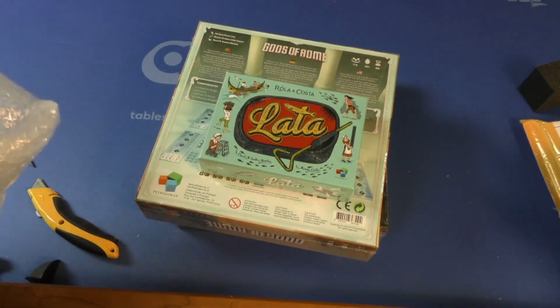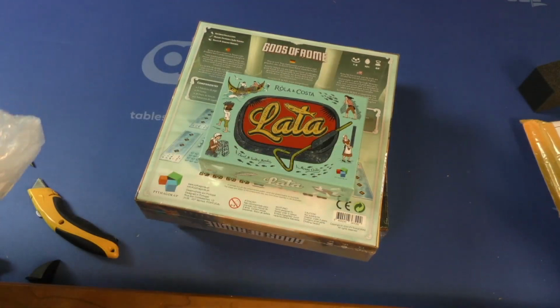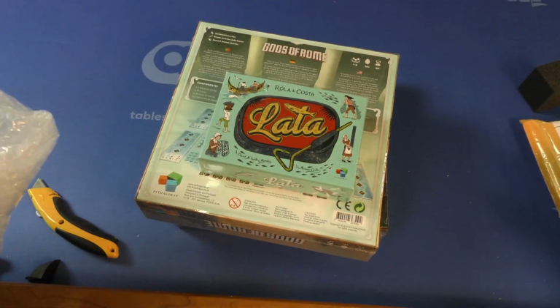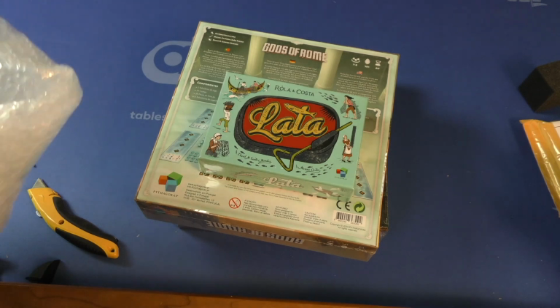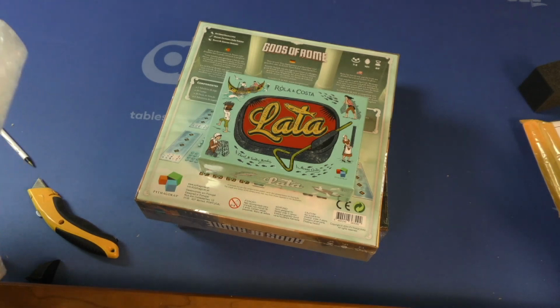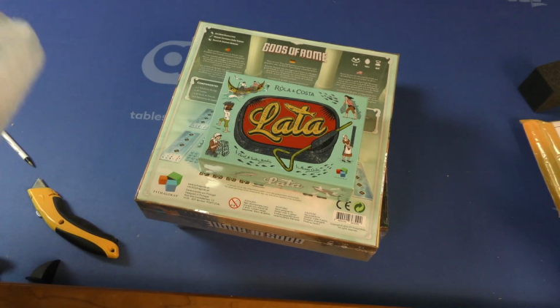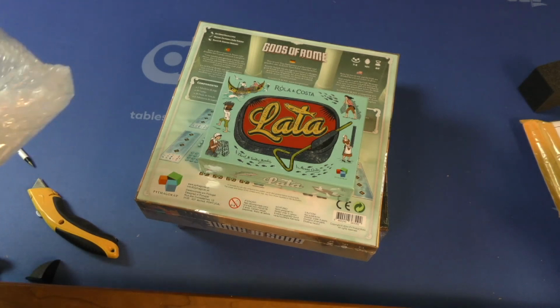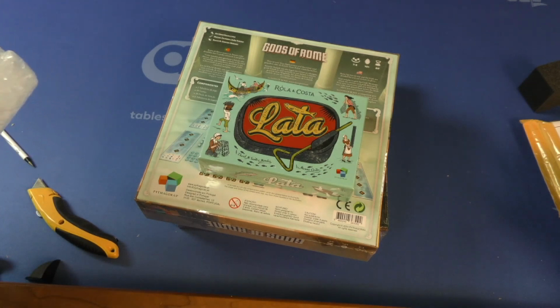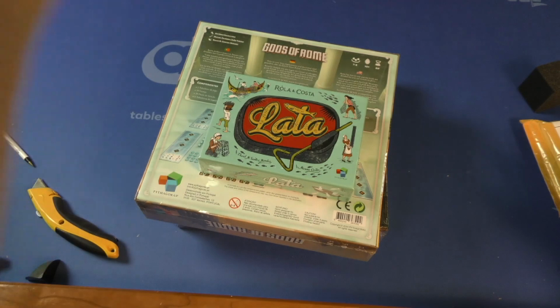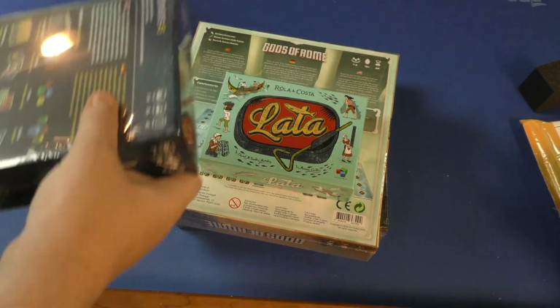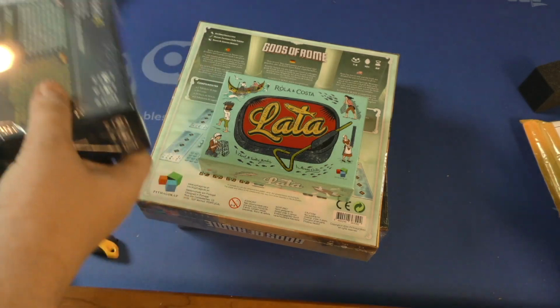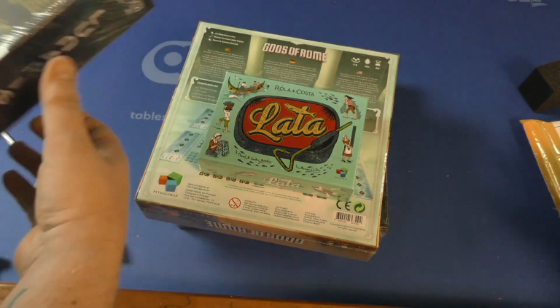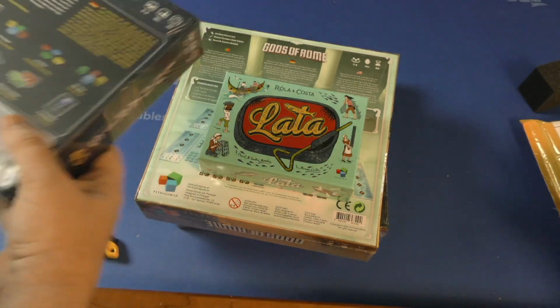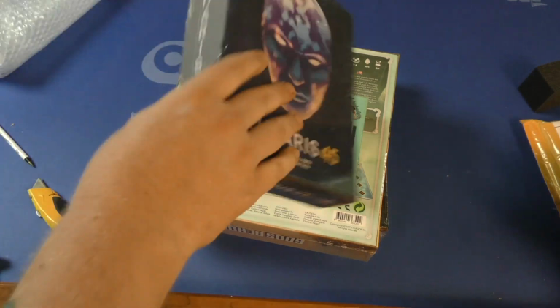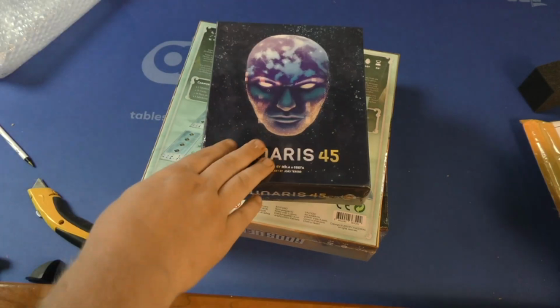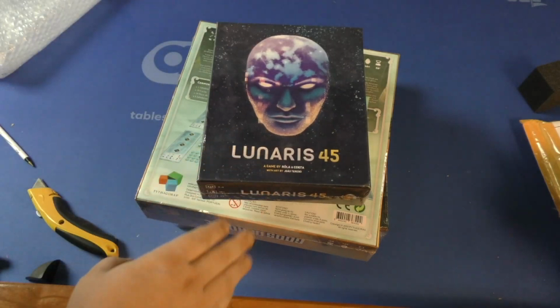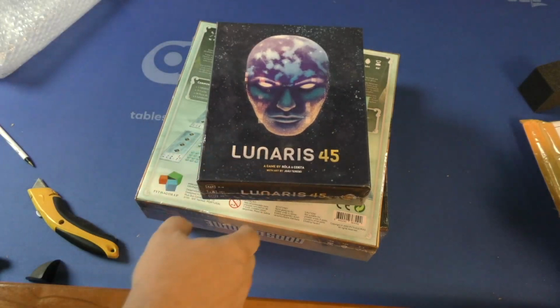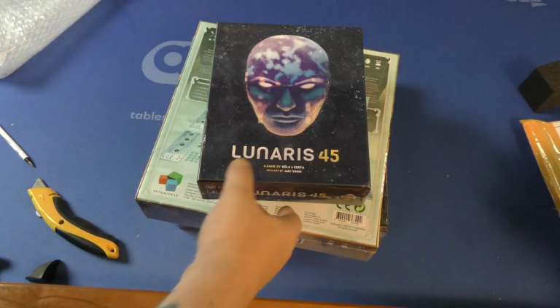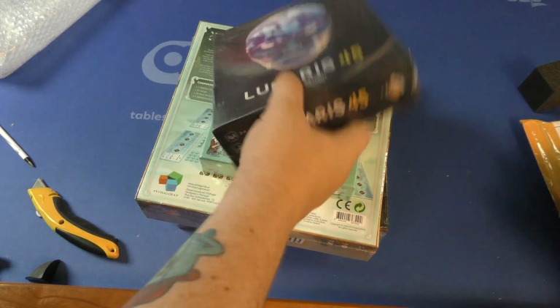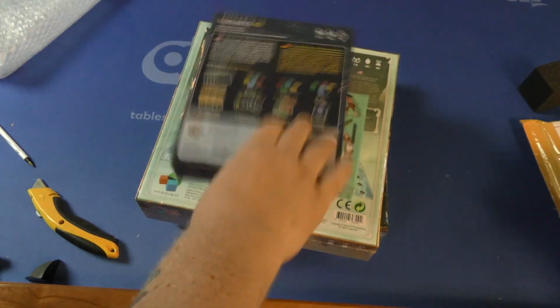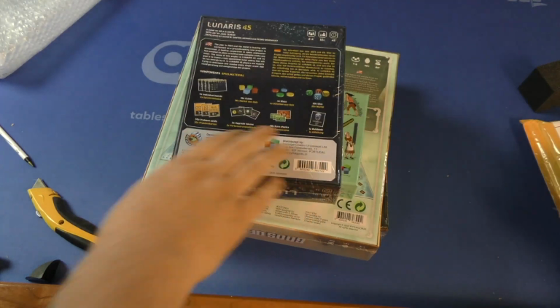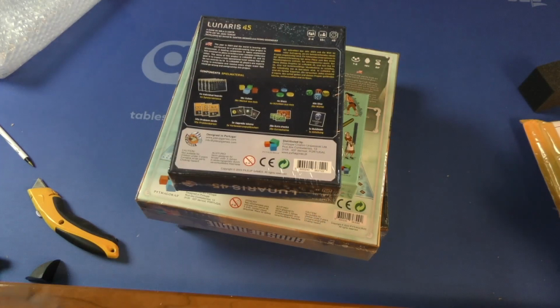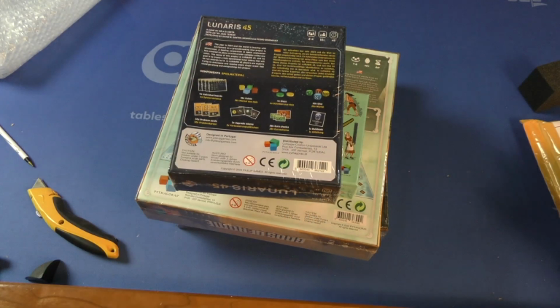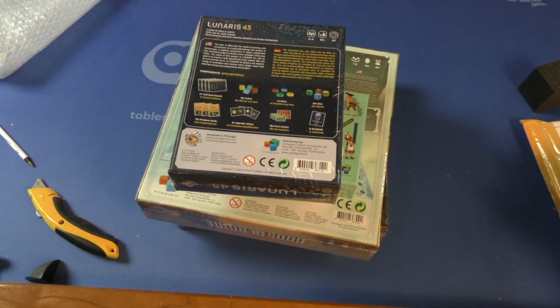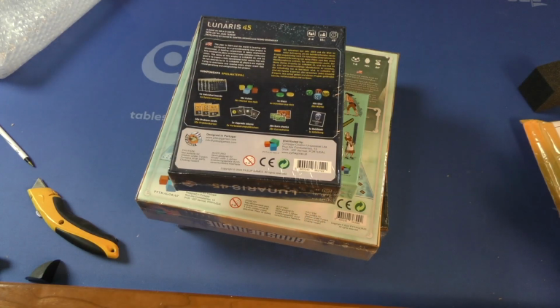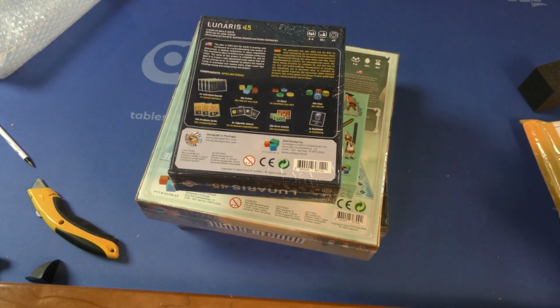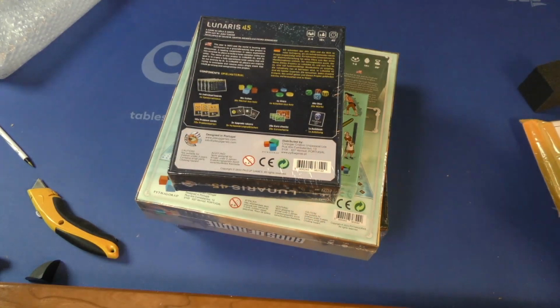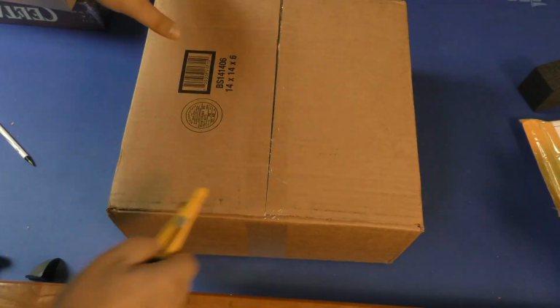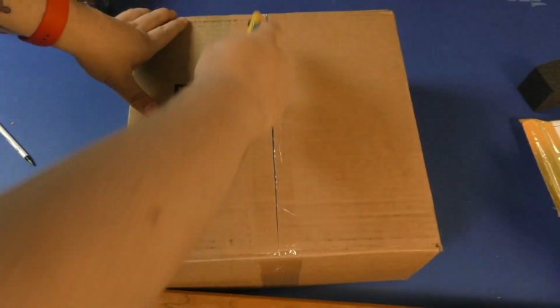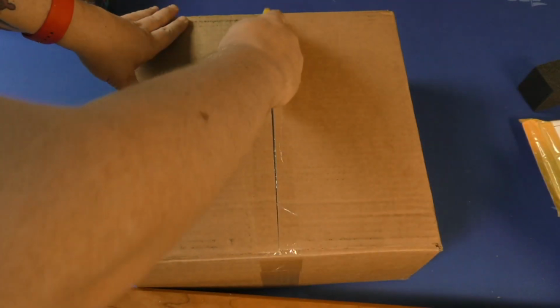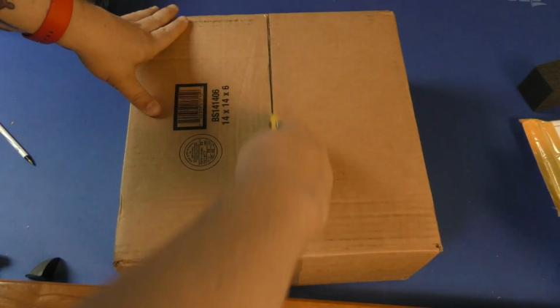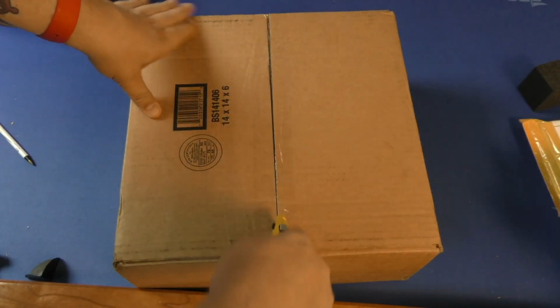Lata — looks like sardines — and Lunarus 45. This is fantastic looking stuff. Another big box that's fairly light.